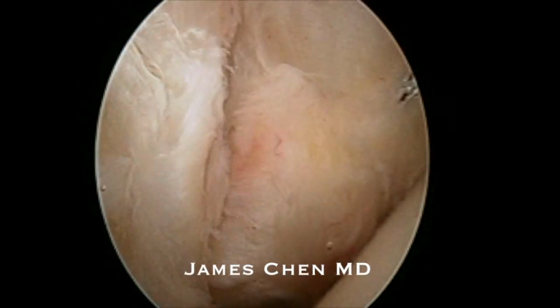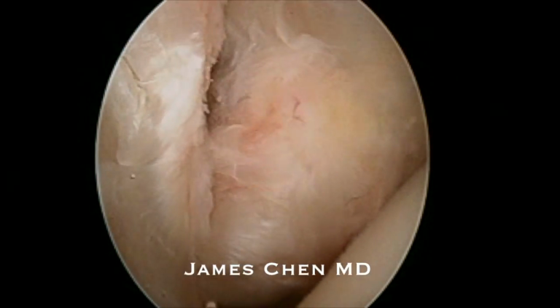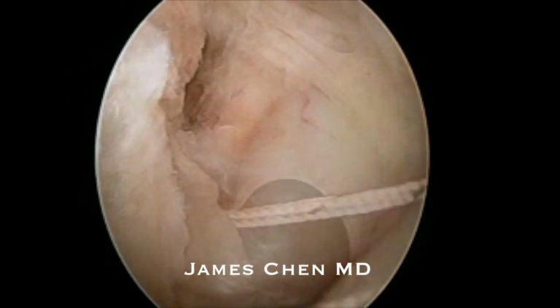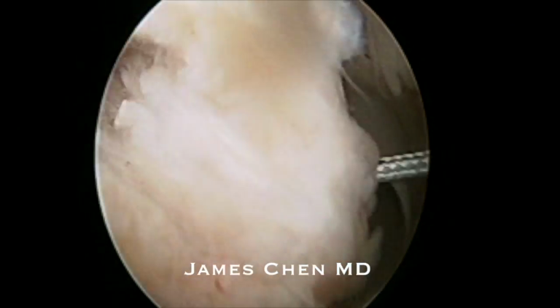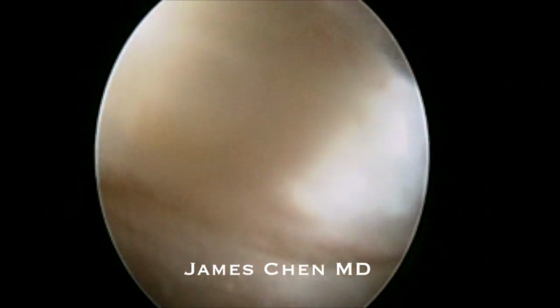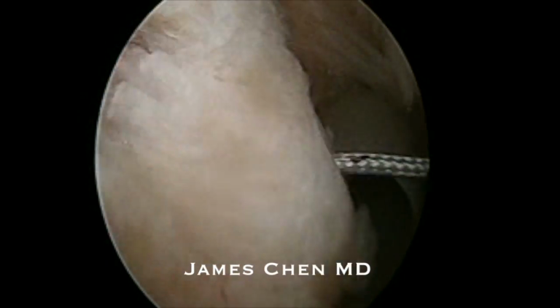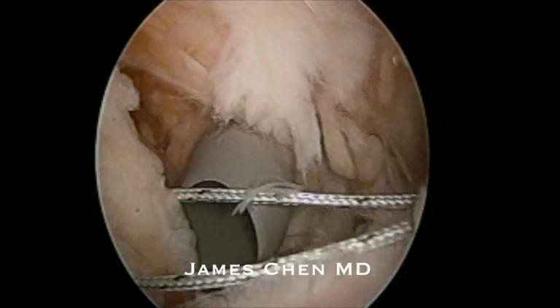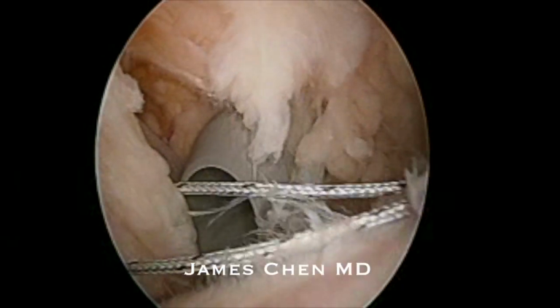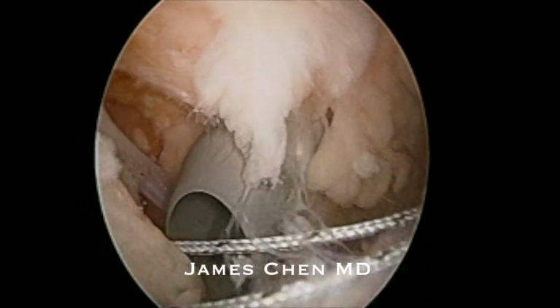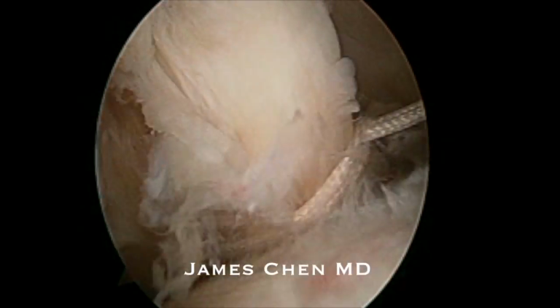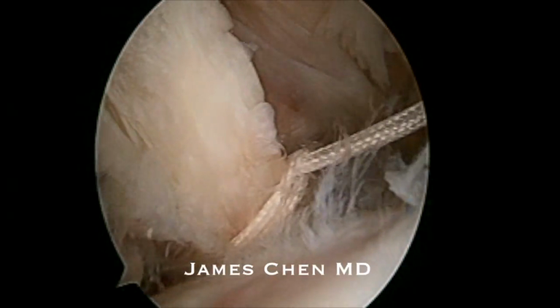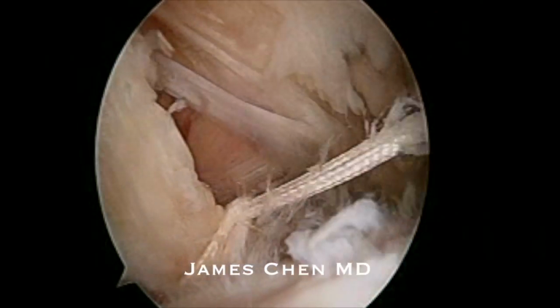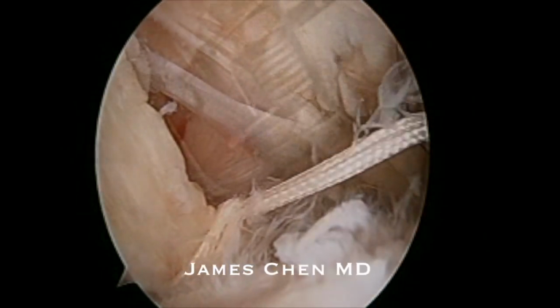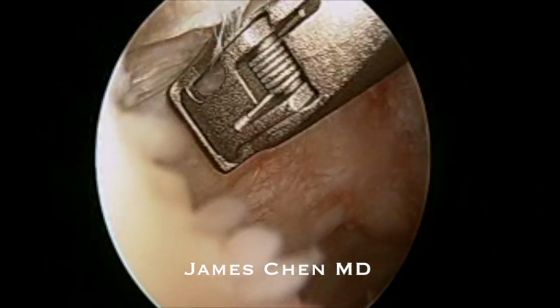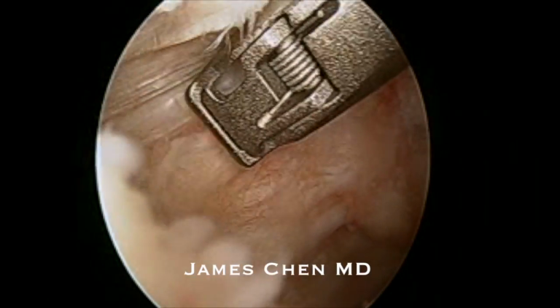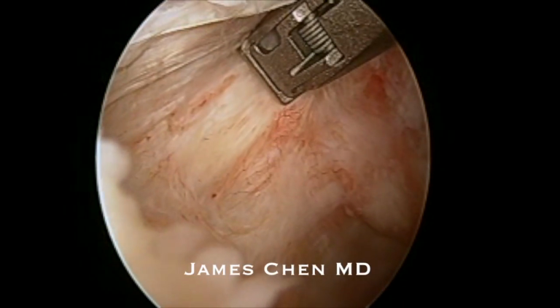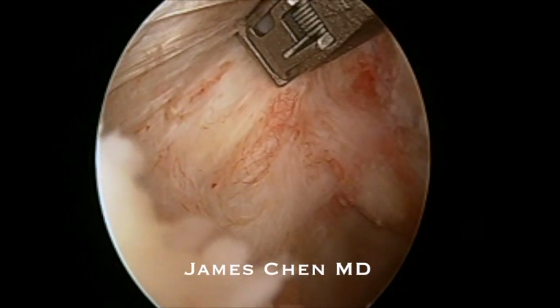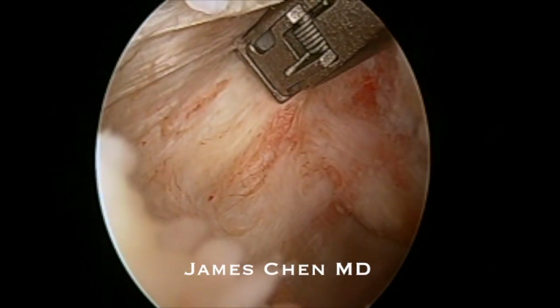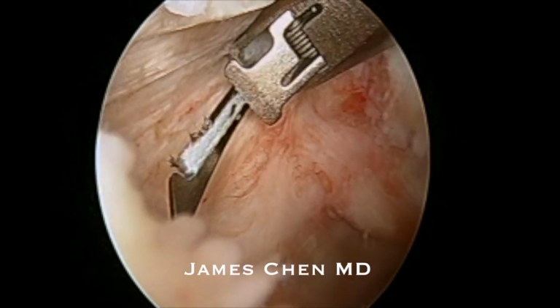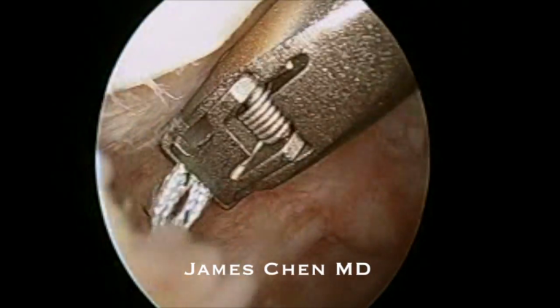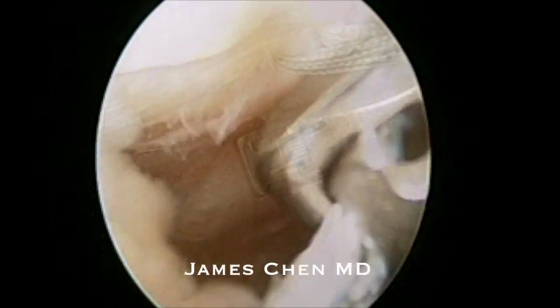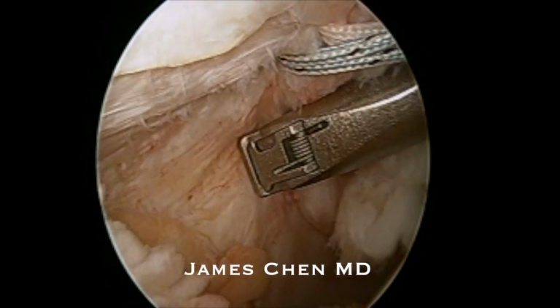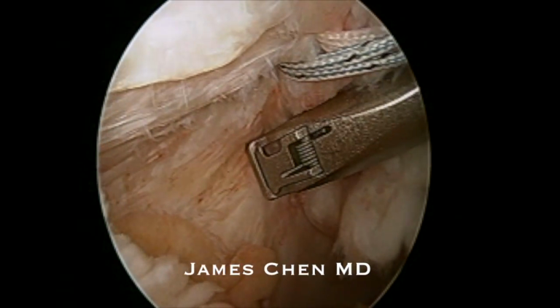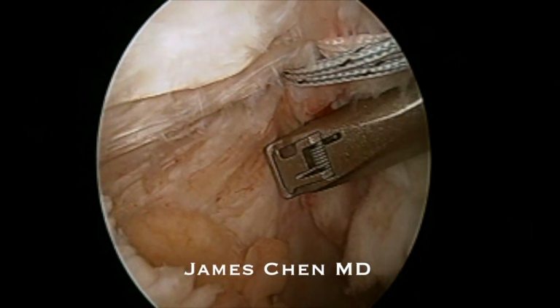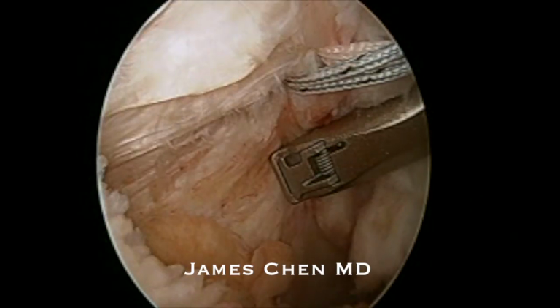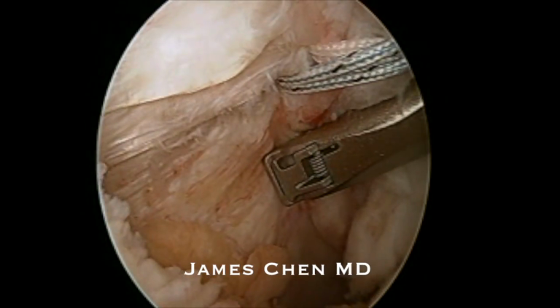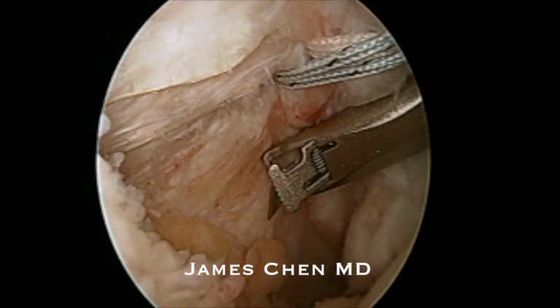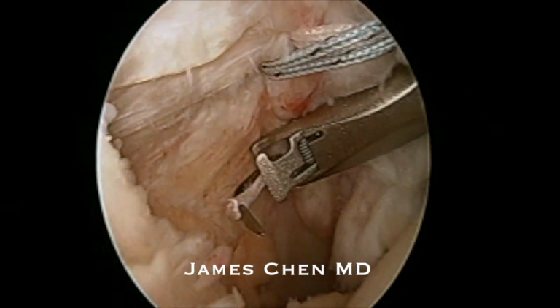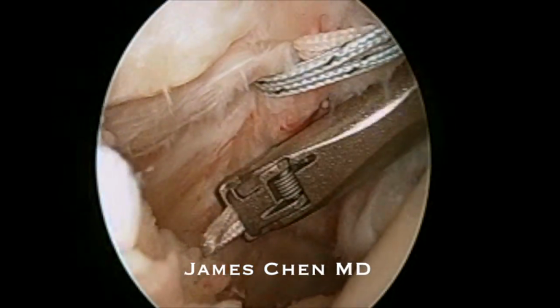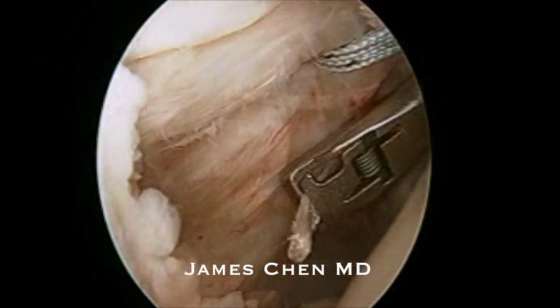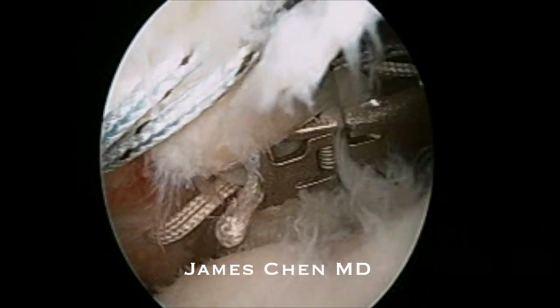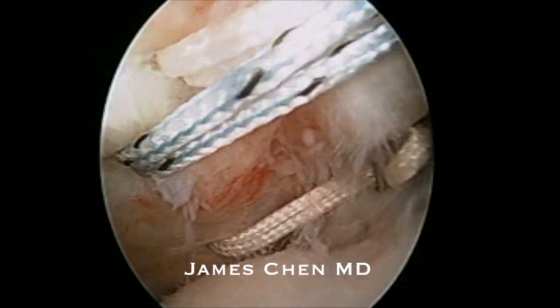I have a portal anteriorly and anterior laterally. I inserted the scorpion fast pass from the anterior lateral portal. I put in one racking hip suture and then a second. Here I am more distally putting a third suture in.